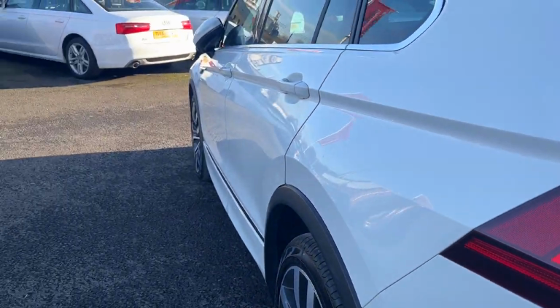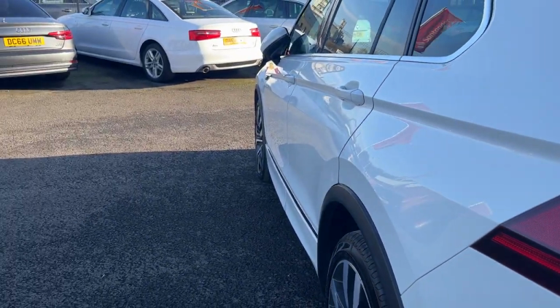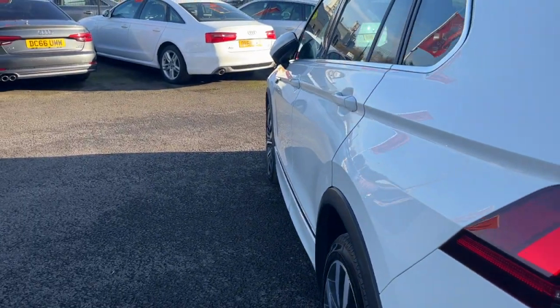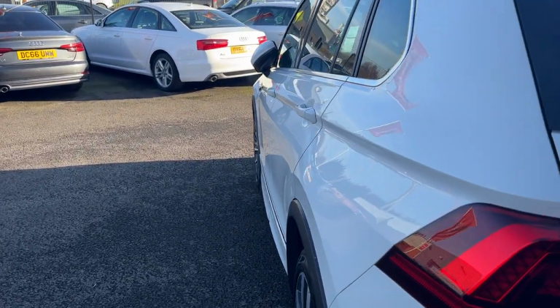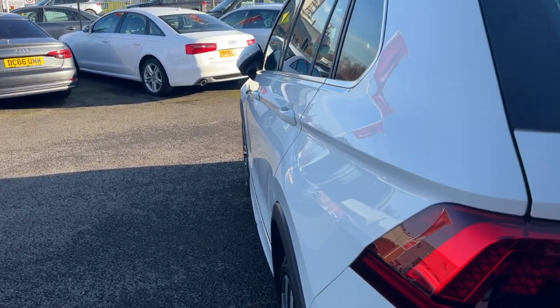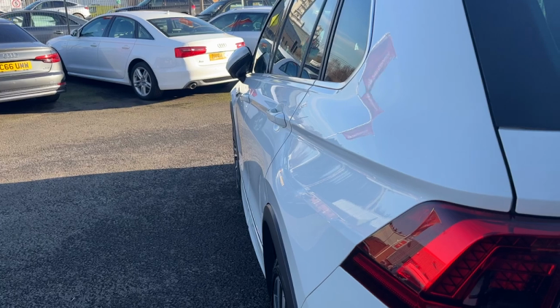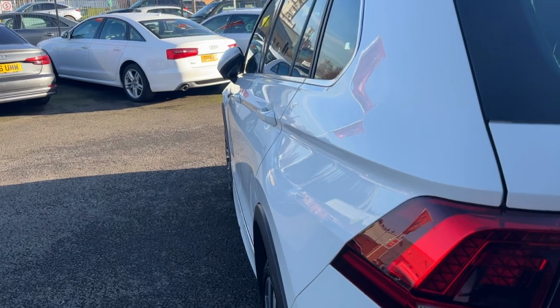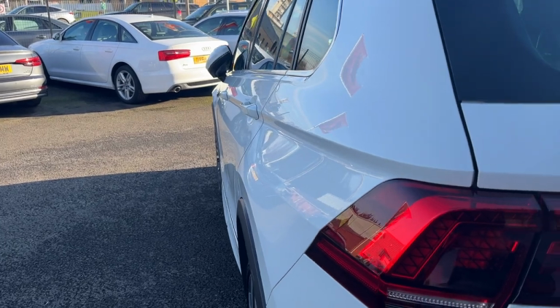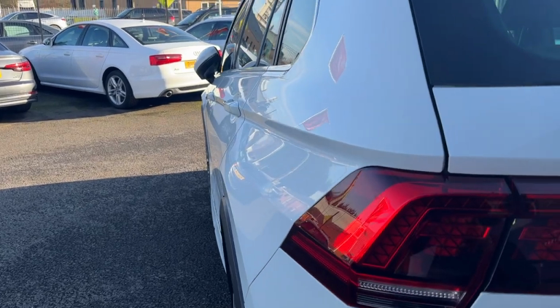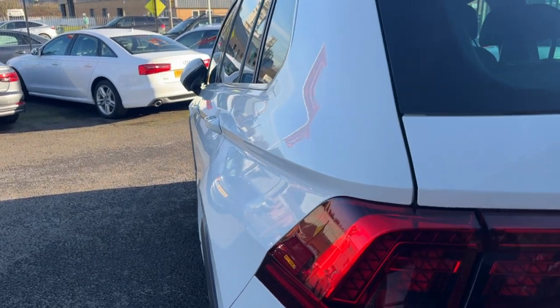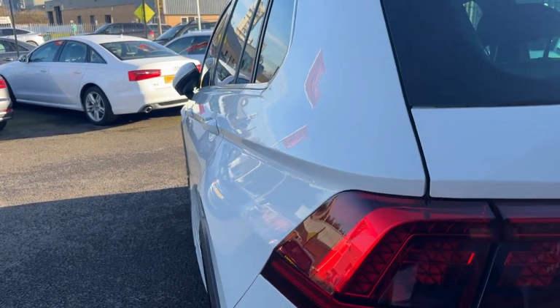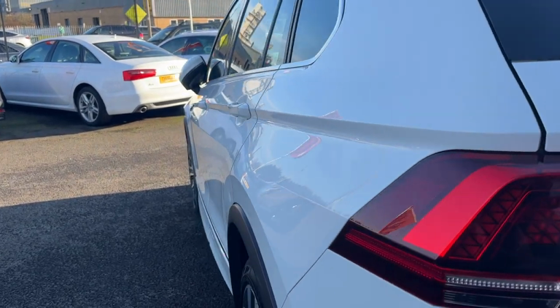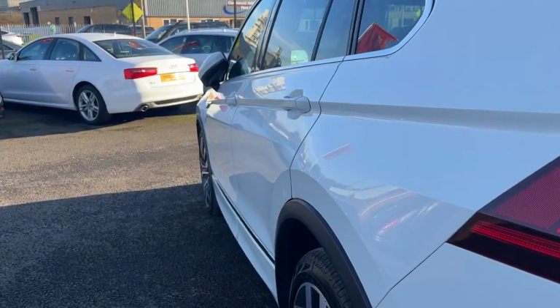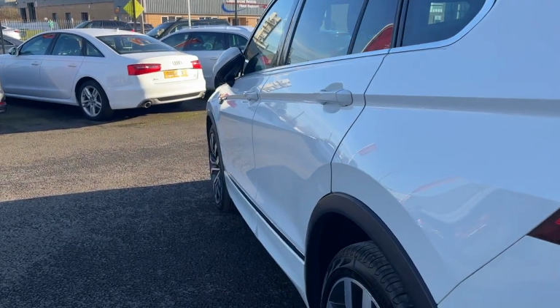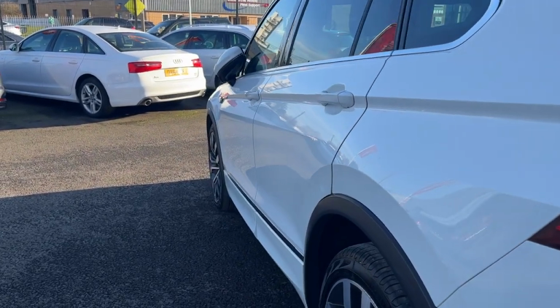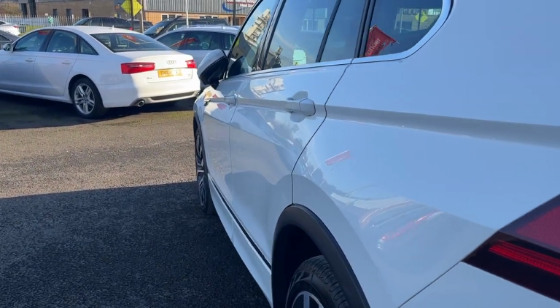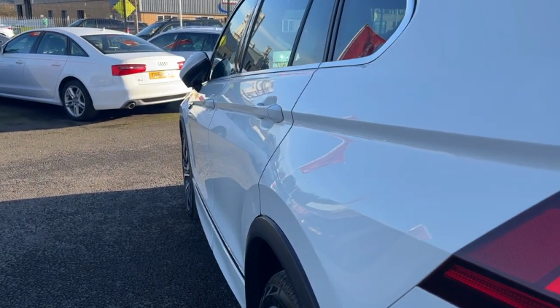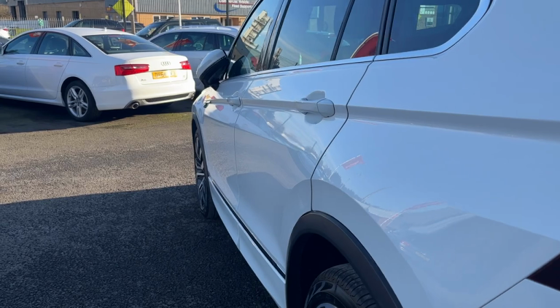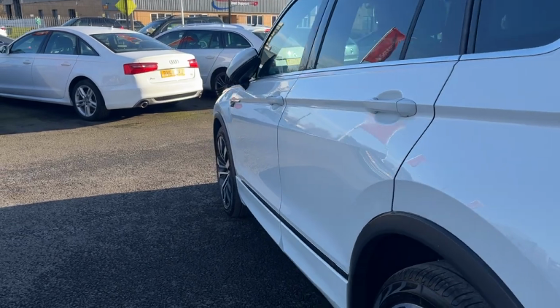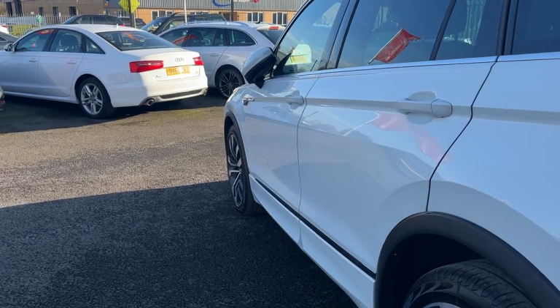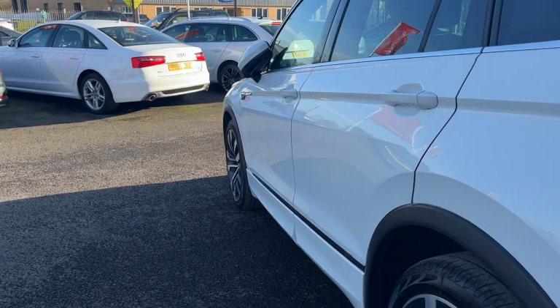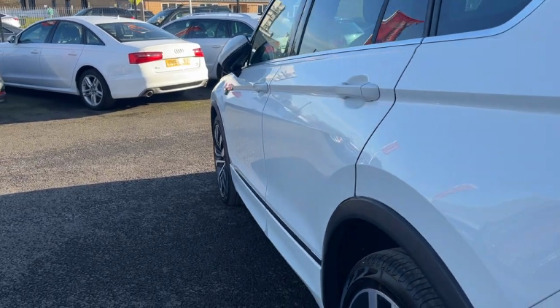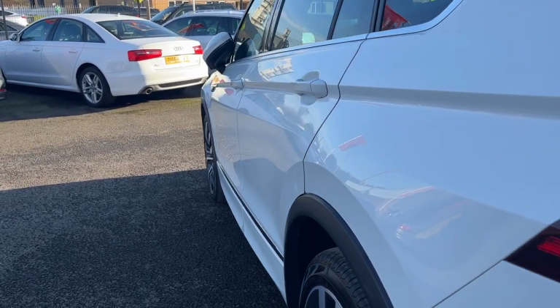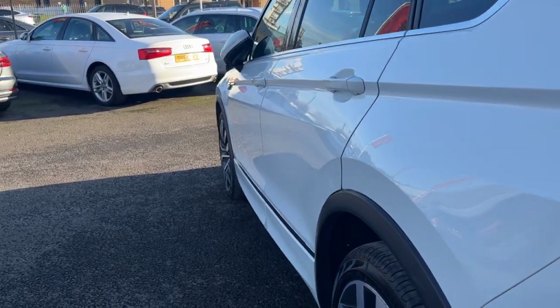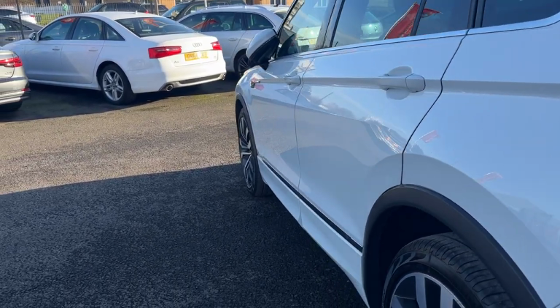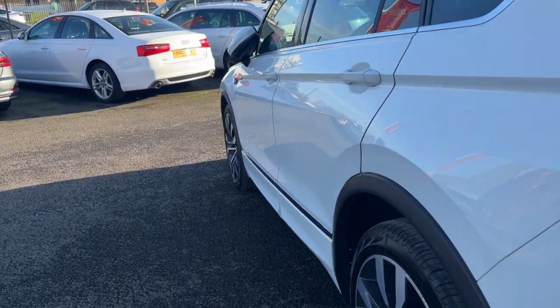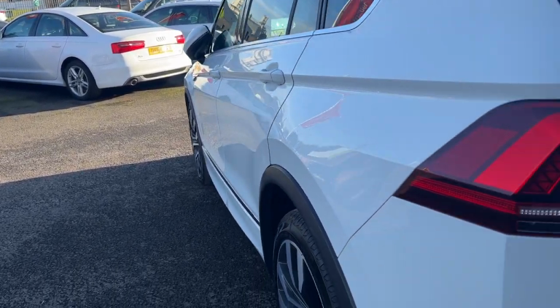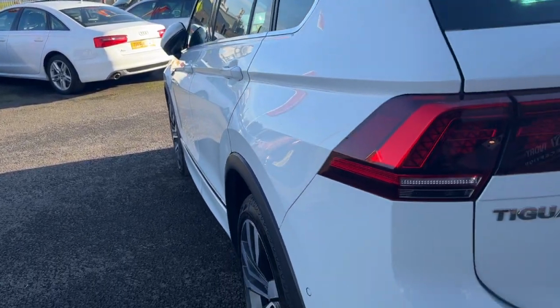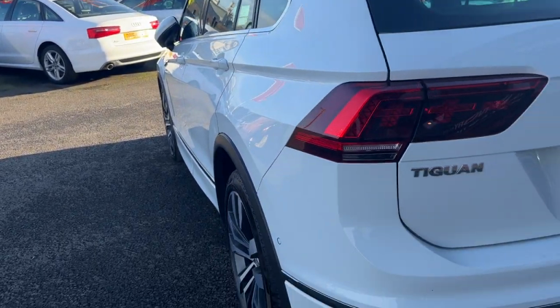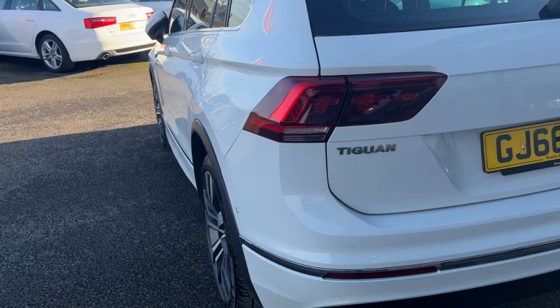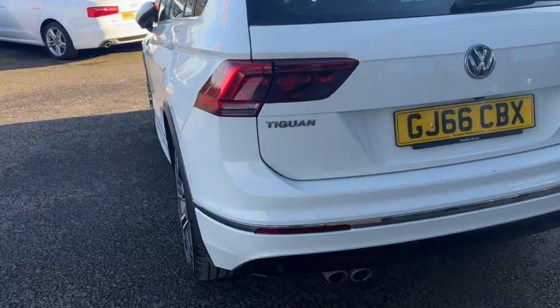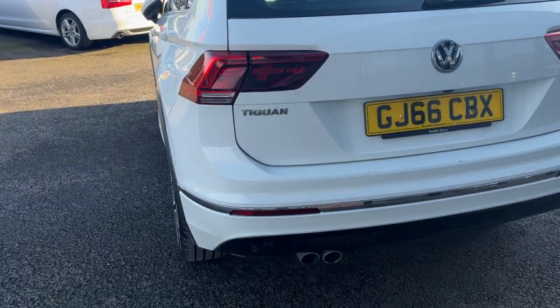Looking back down the near side now to make sure we haven't missed anything. The near side rear quarter looks in good condition, near side rear door looks good, near side front door looks good, and the near side front wing looks good. Moving around the rear of the vehicle now.